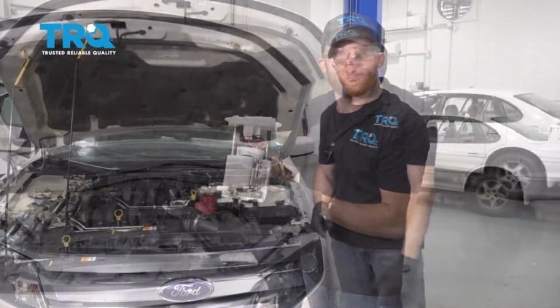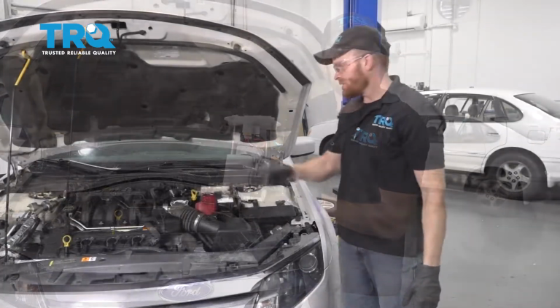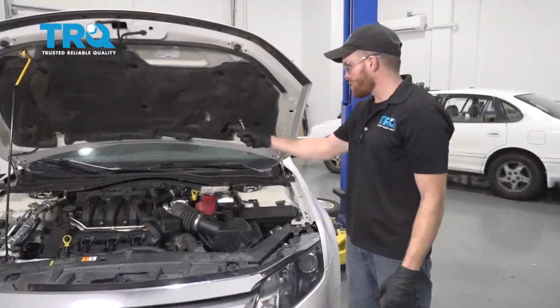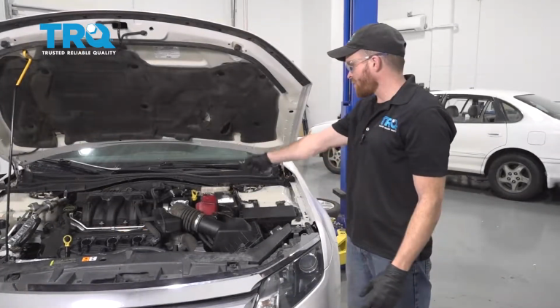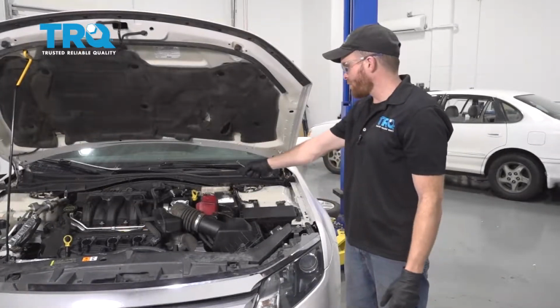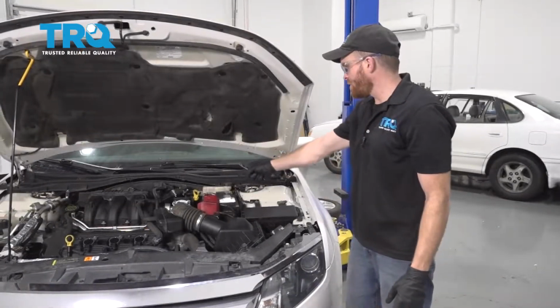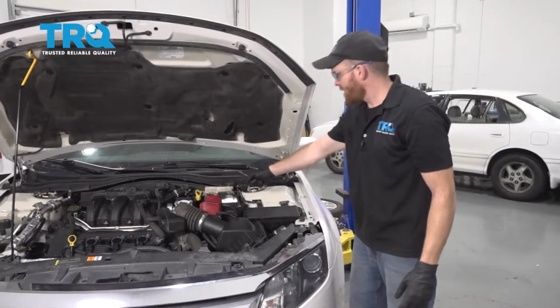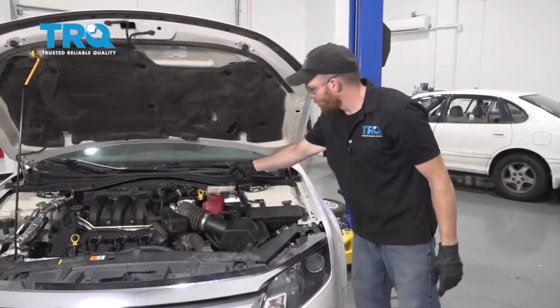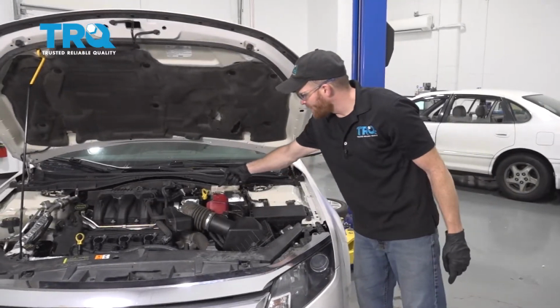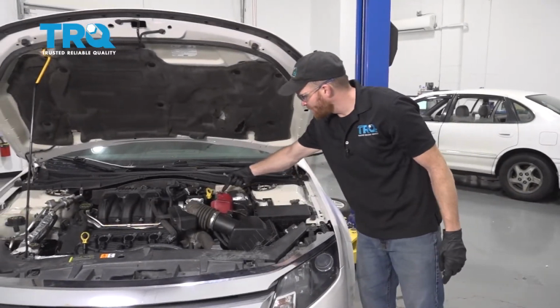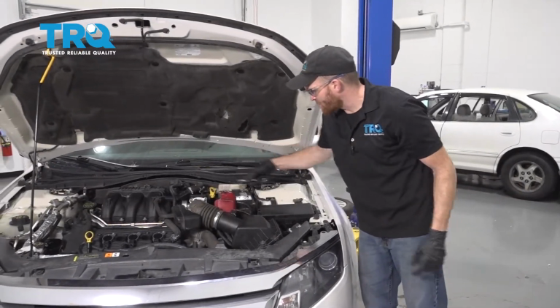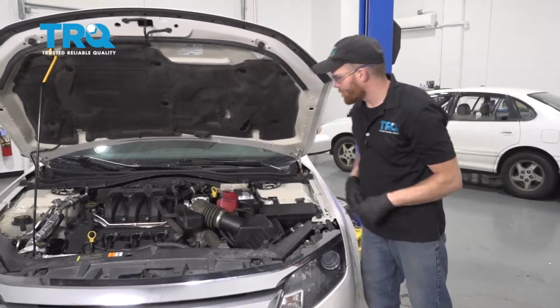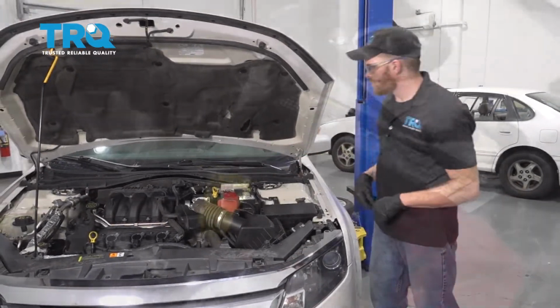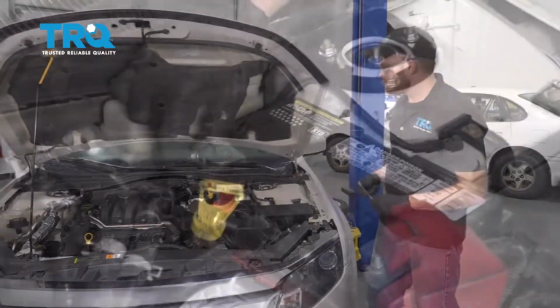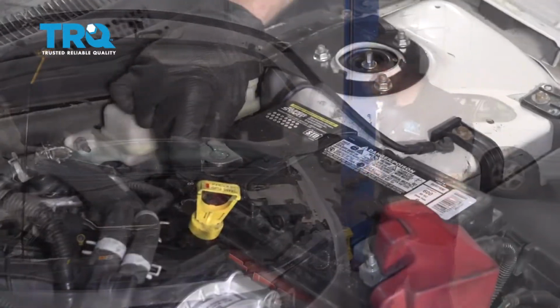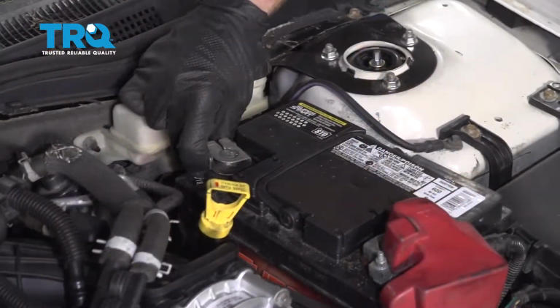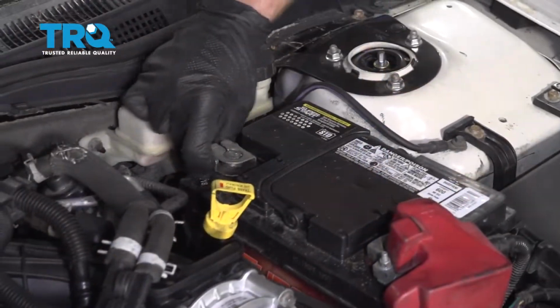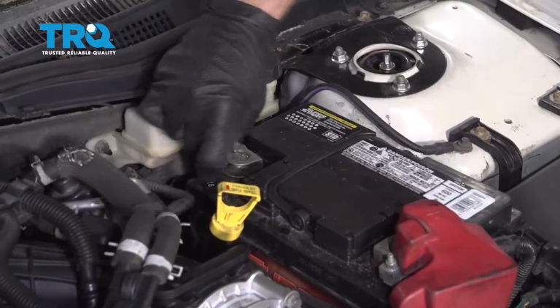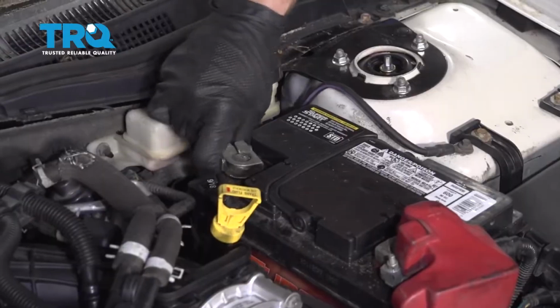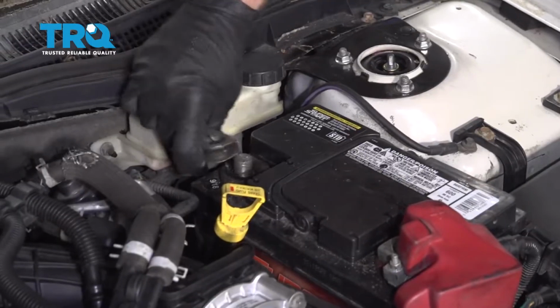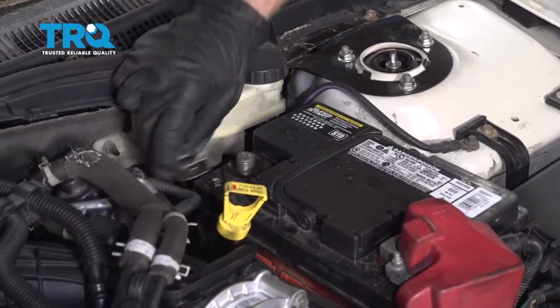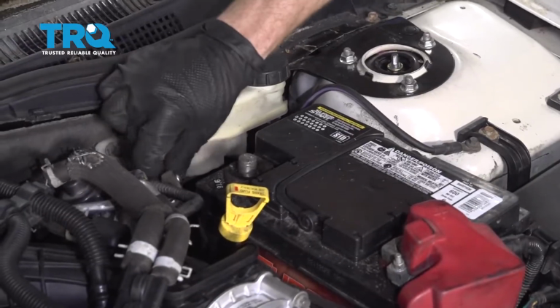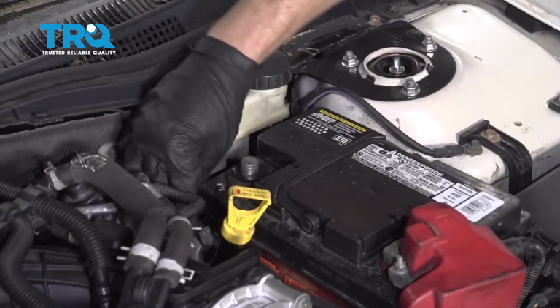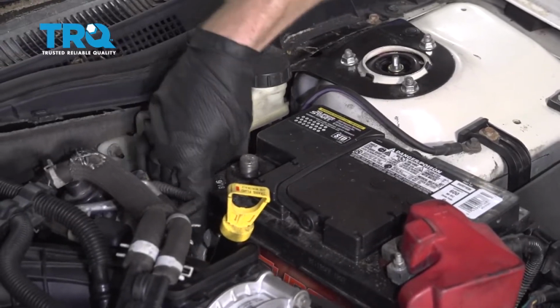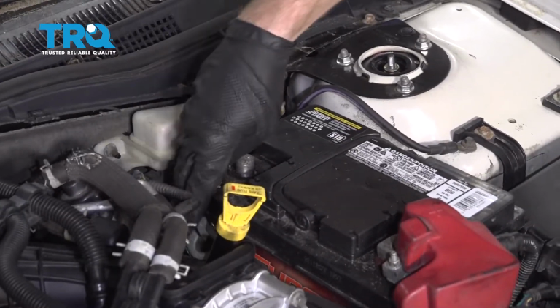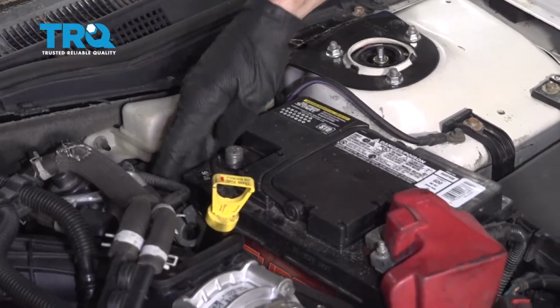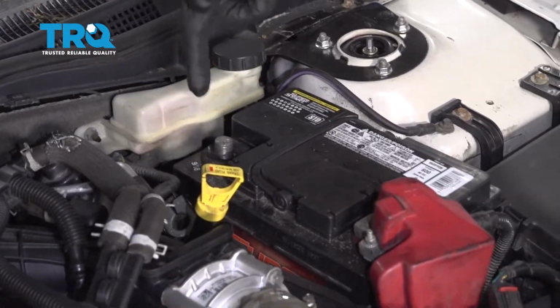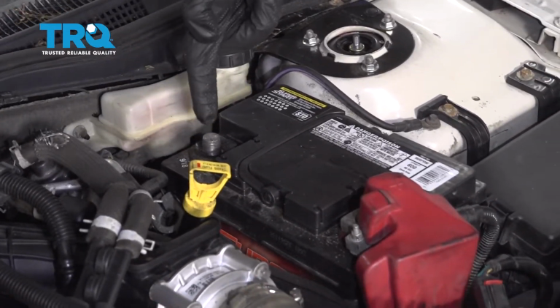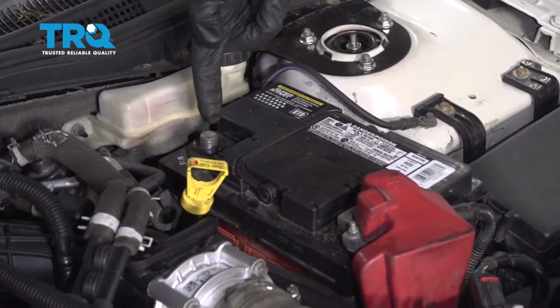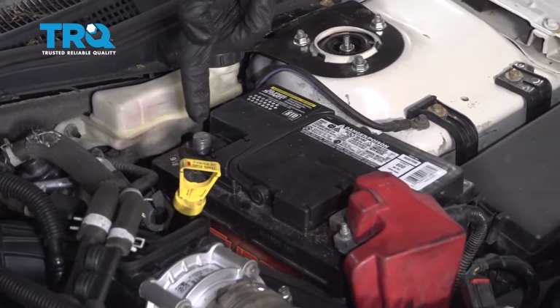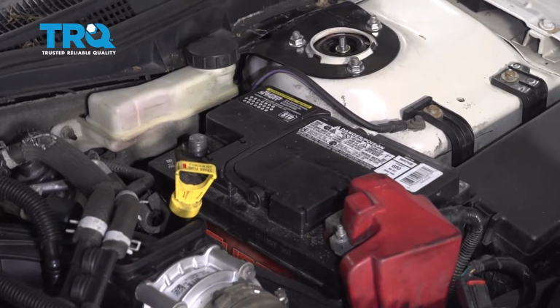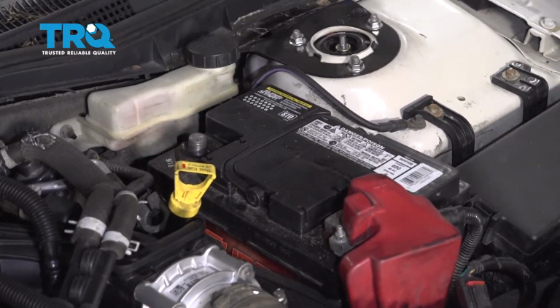We're gonna start off right under the hood and remove our negative battery terminal. Set that aside so it's making no contact with your battery.